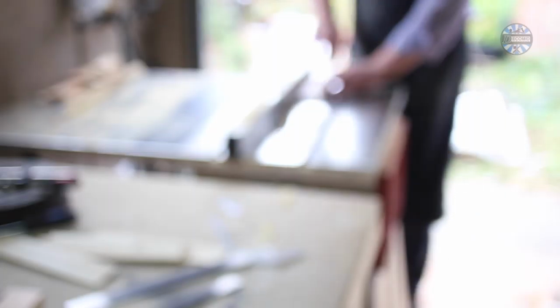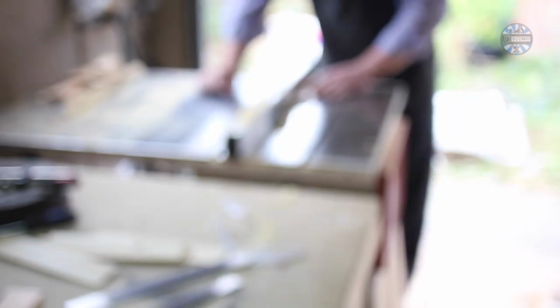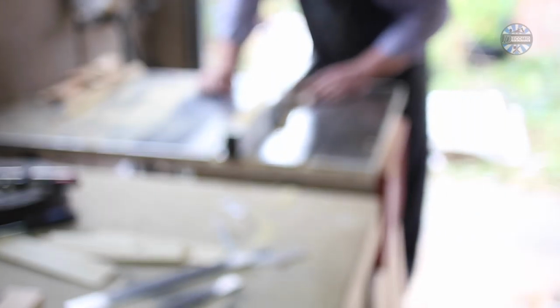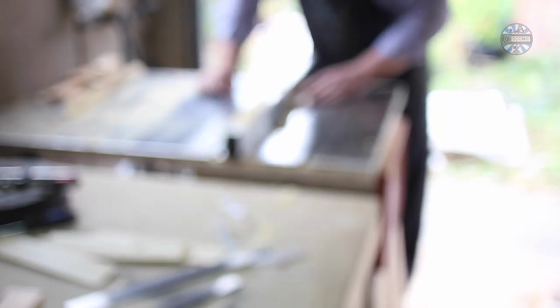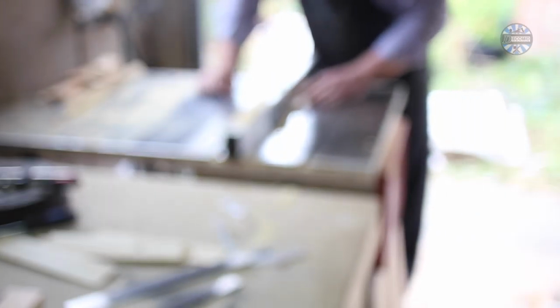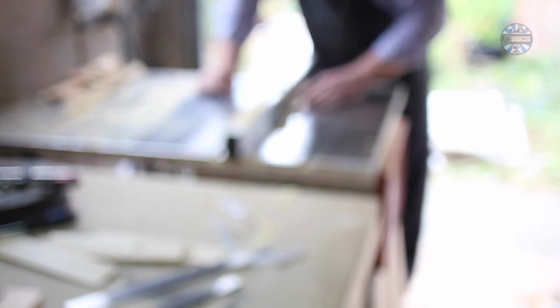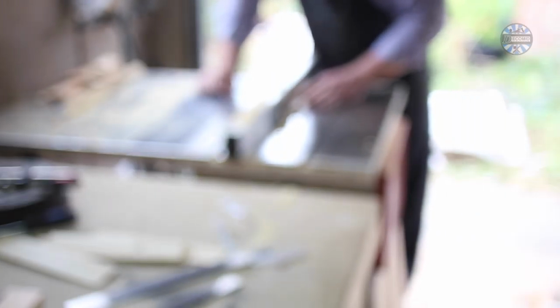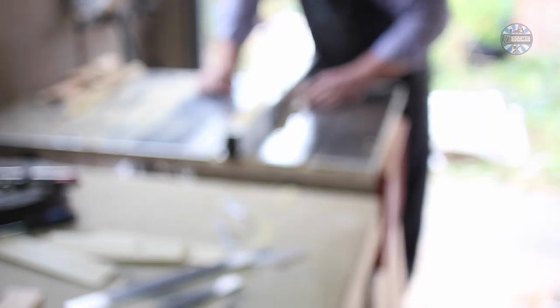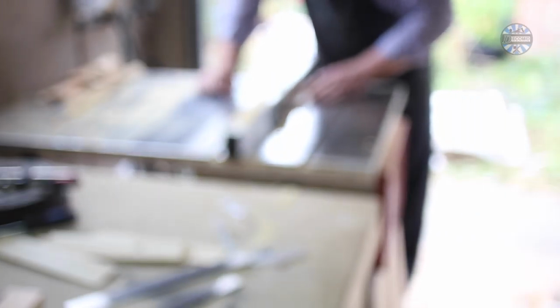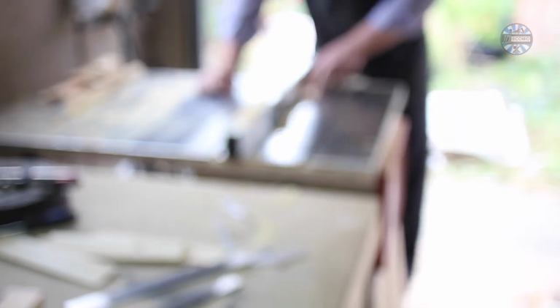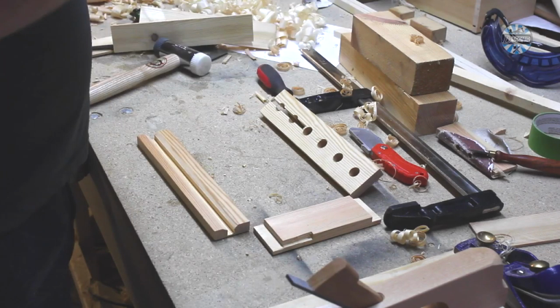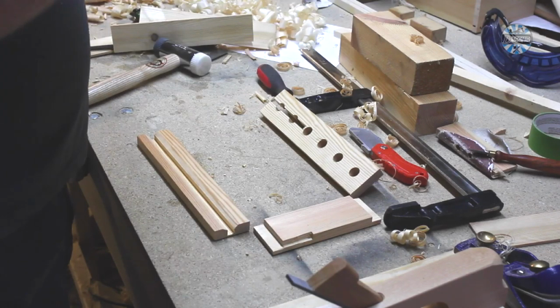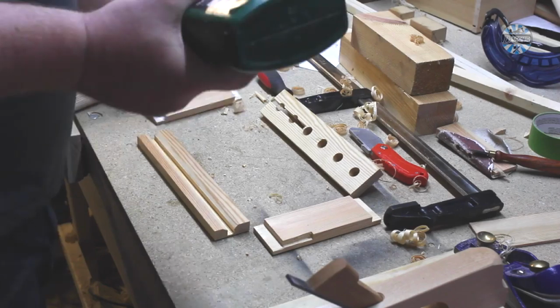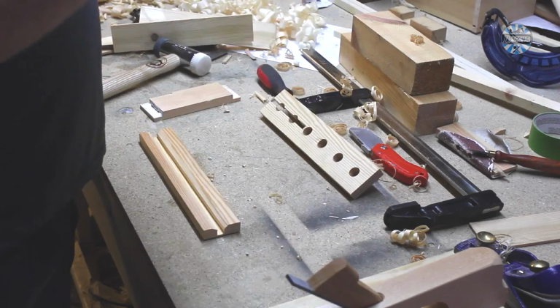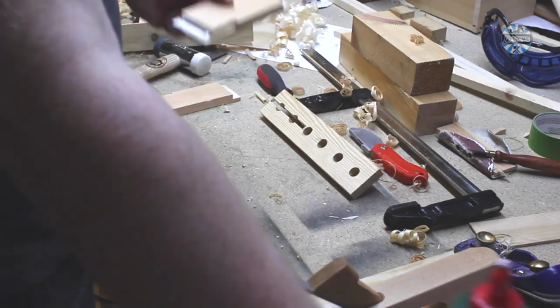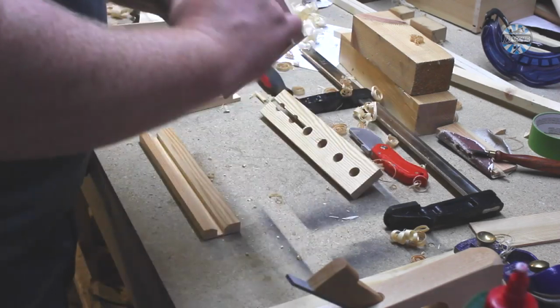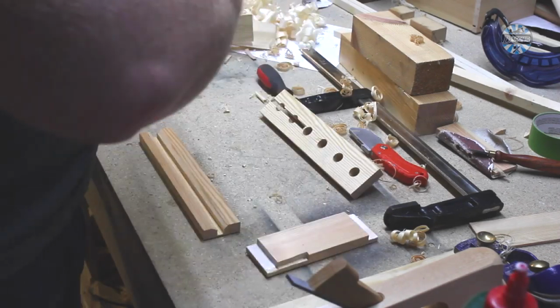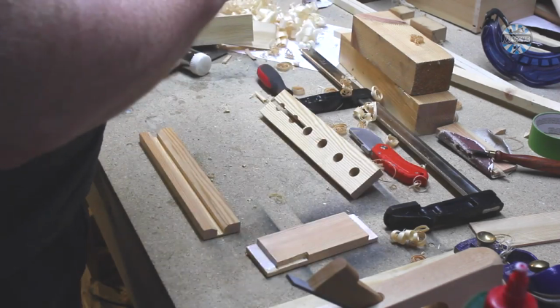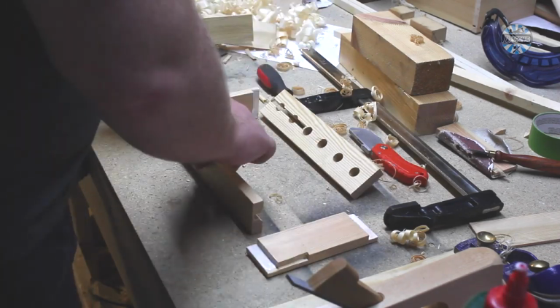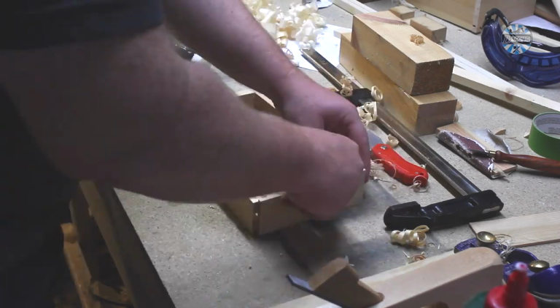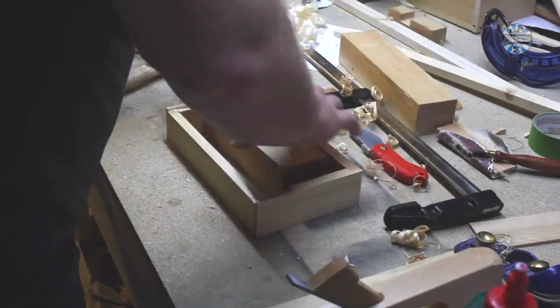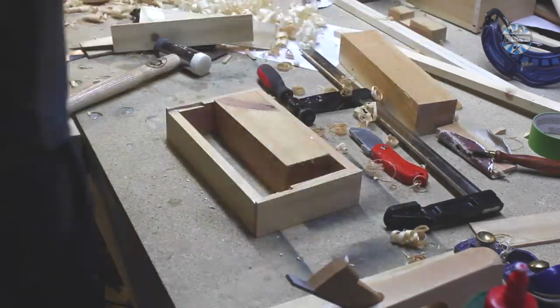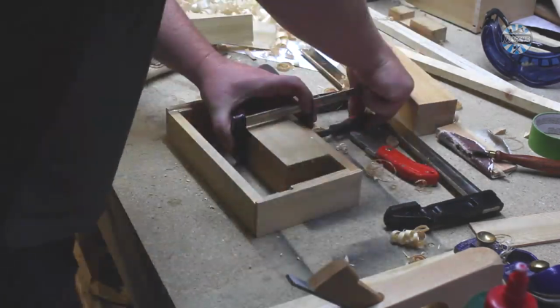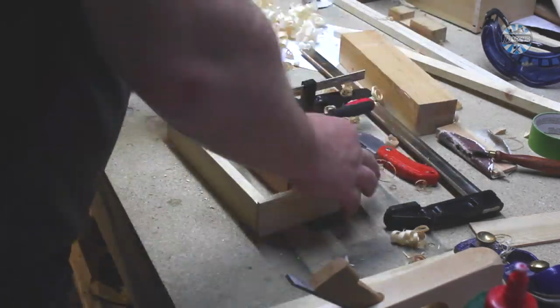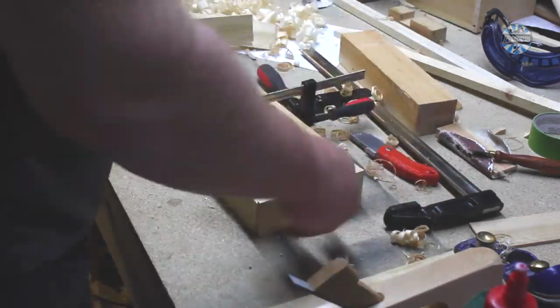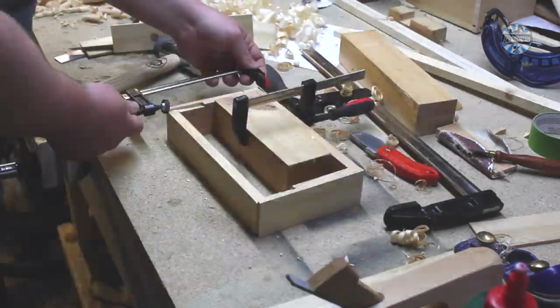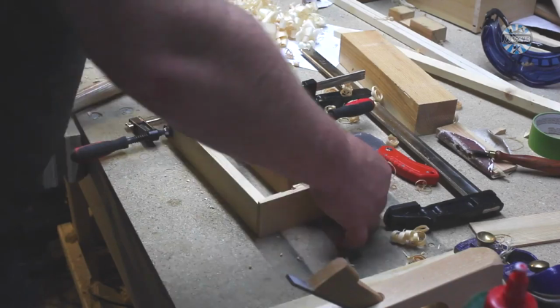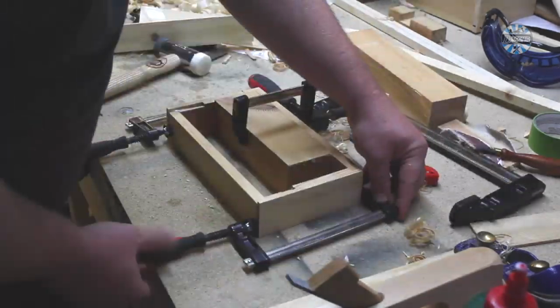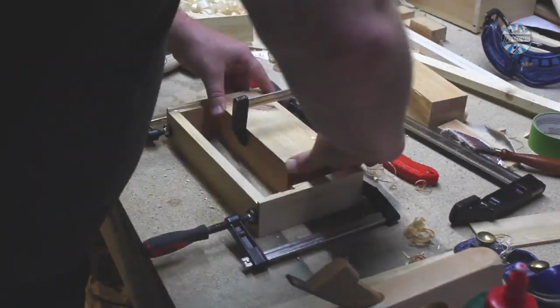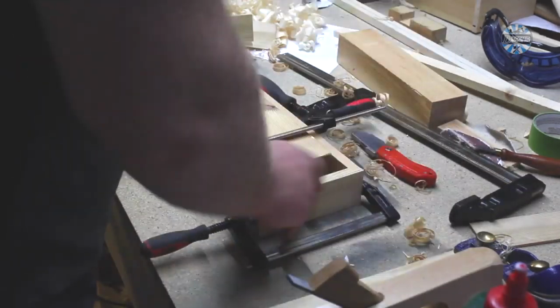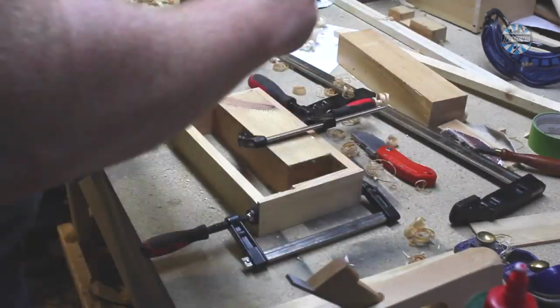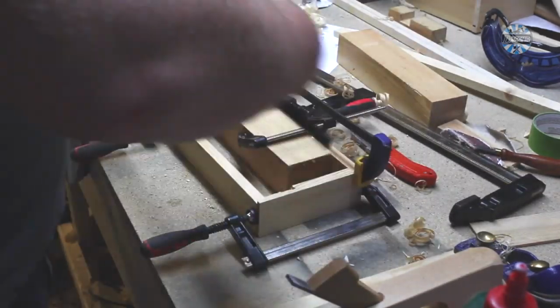A short cat break. Some of my chisels have a thicker blade, and these needed a slot cutting to accommodate this thickness.